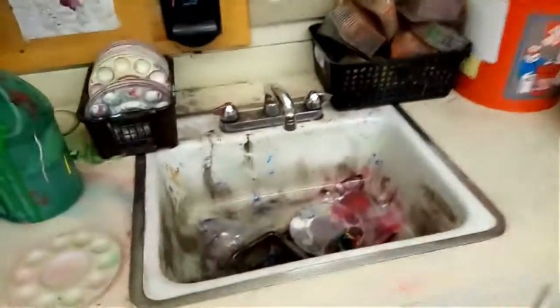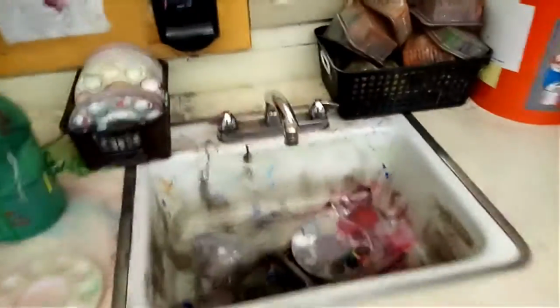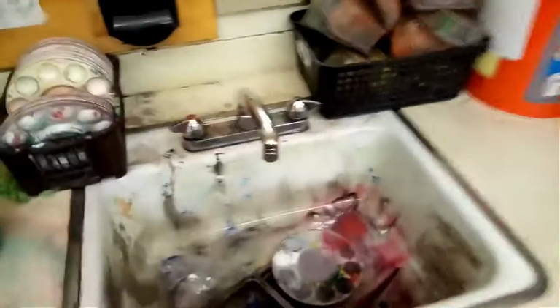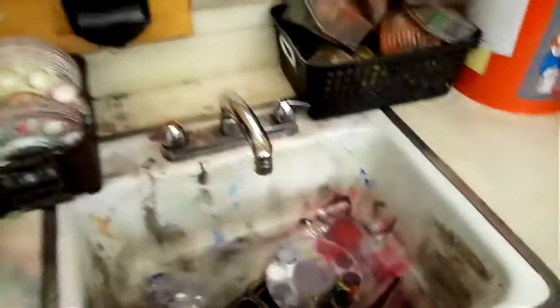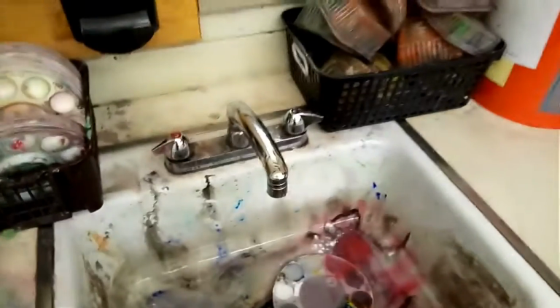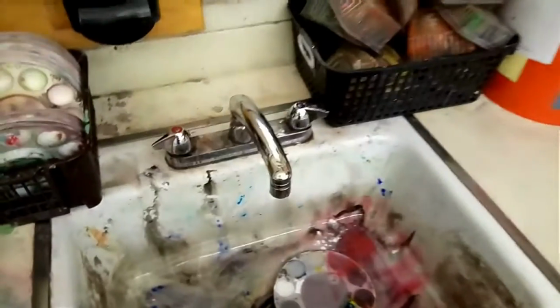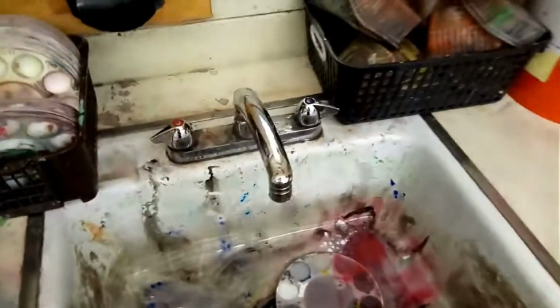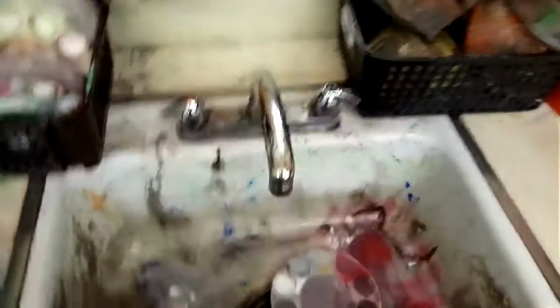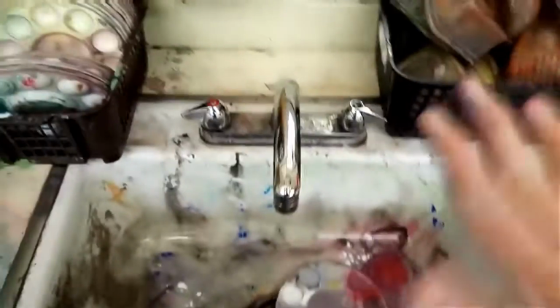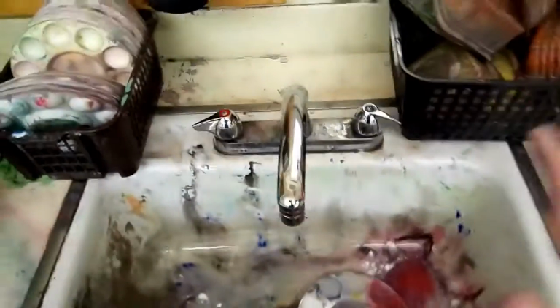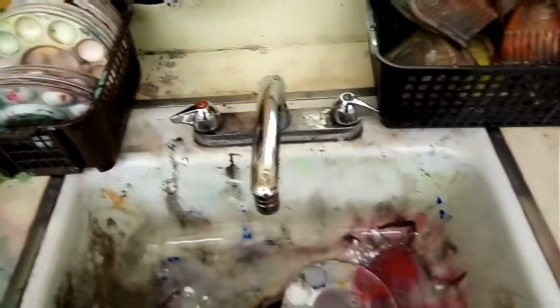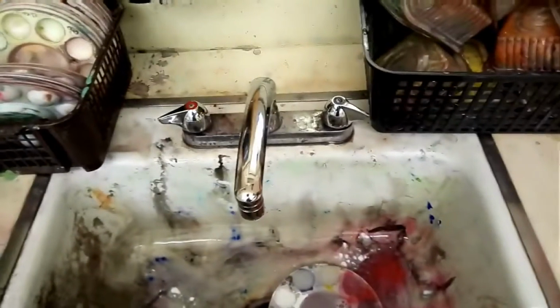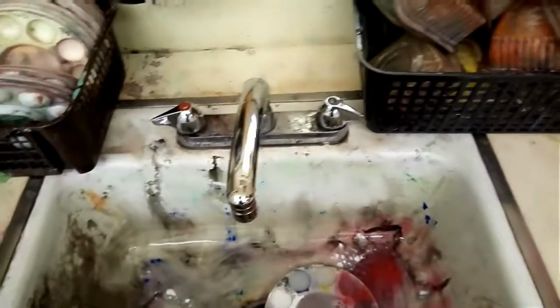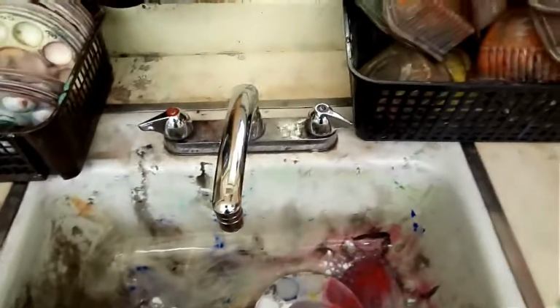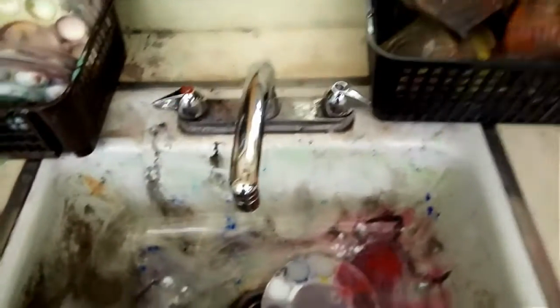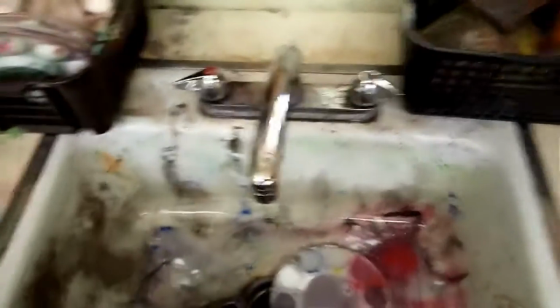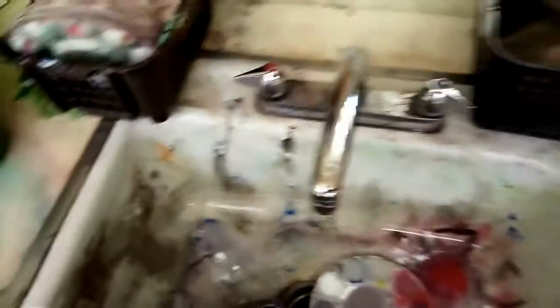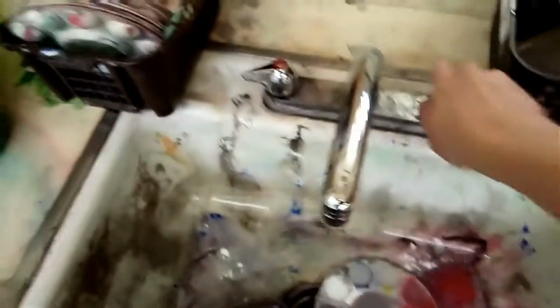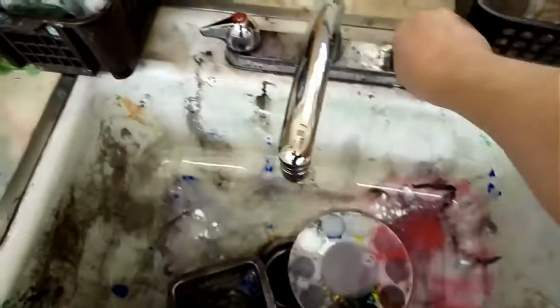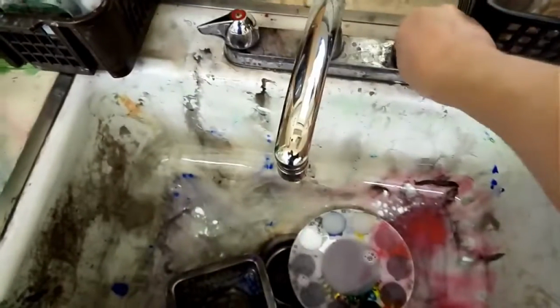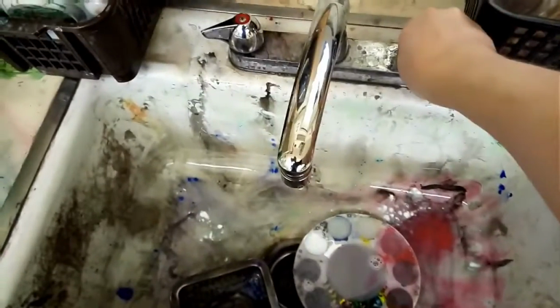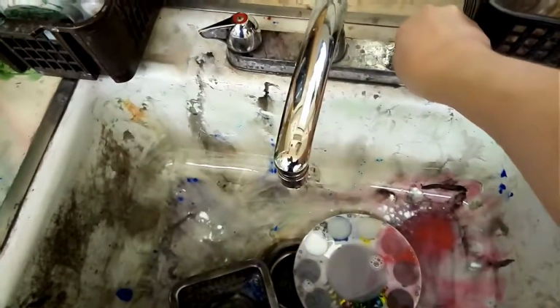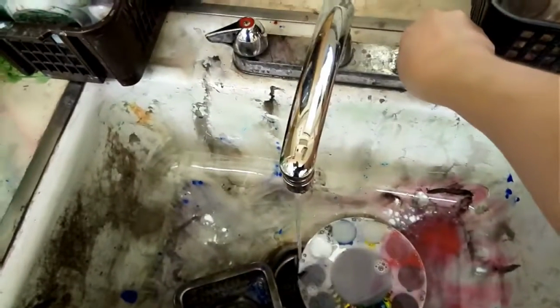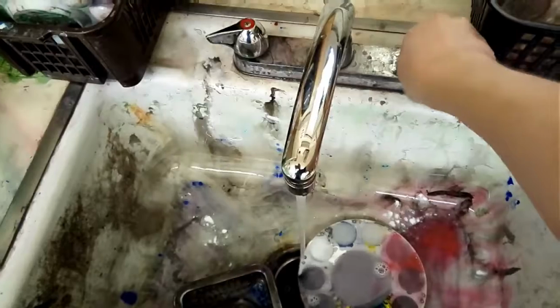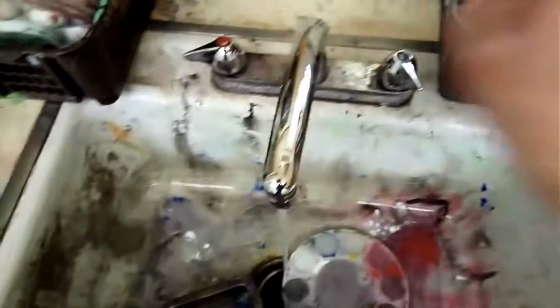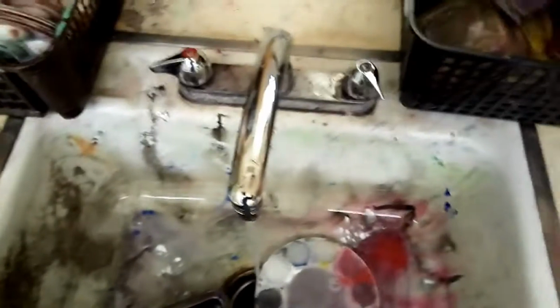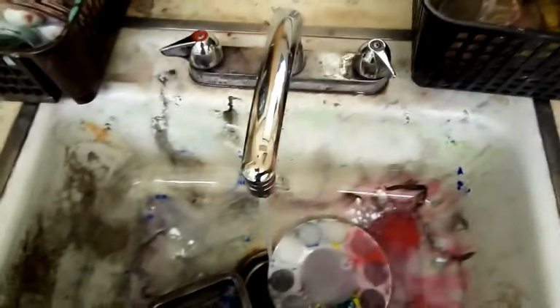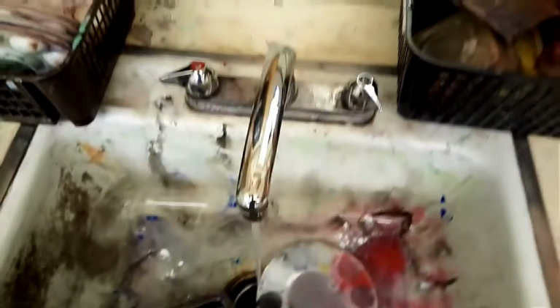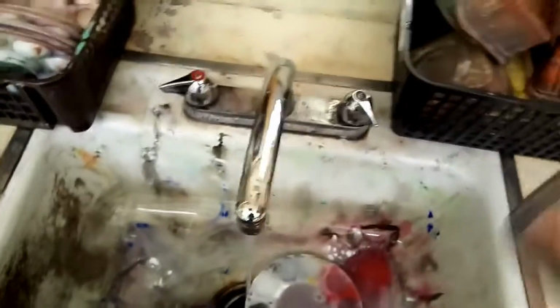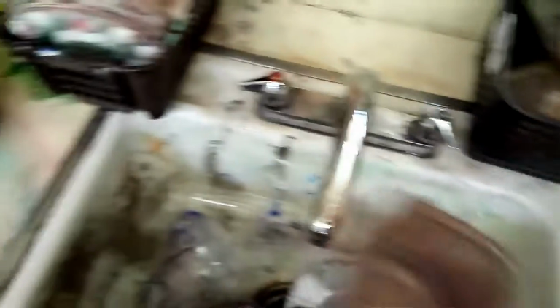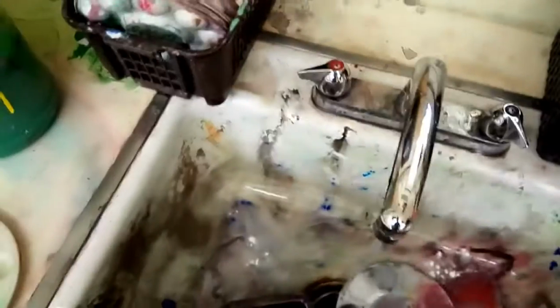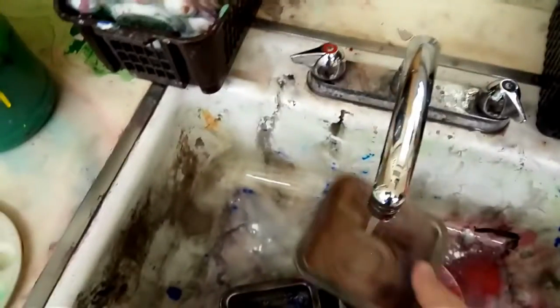Unless Mr. Longfellow tells you to, you don't need to be turning on the sink. Usually I'll be preparing water containers for people.